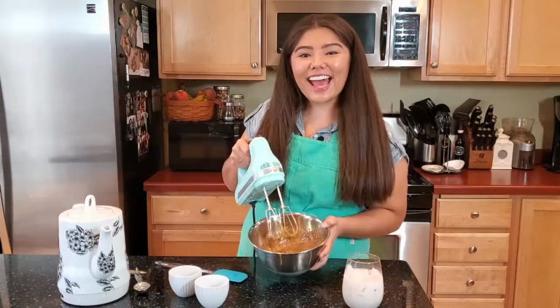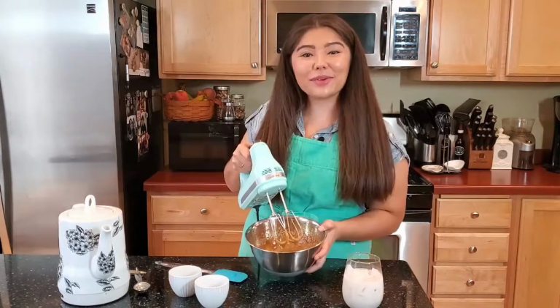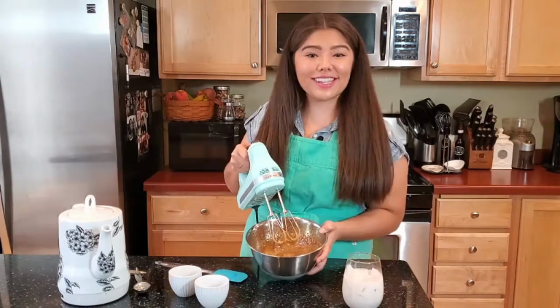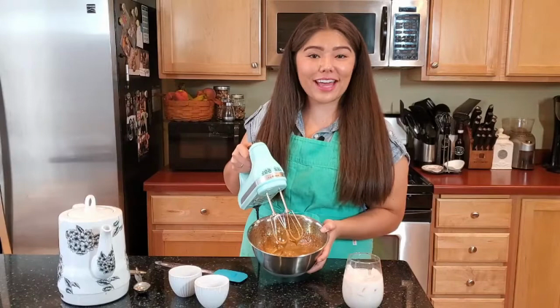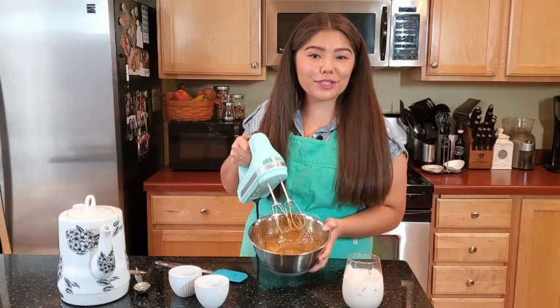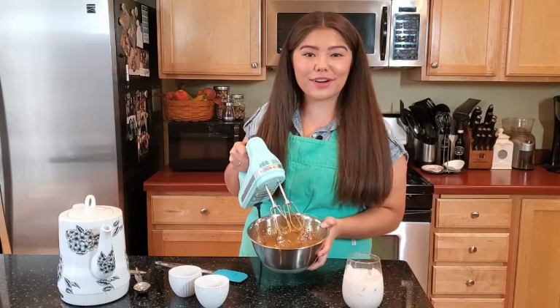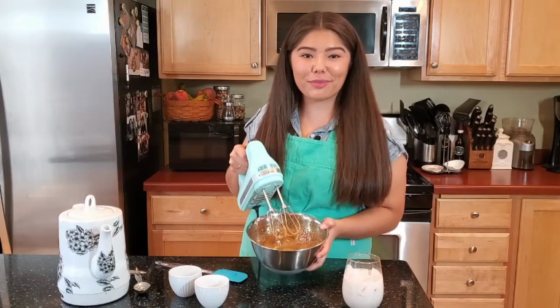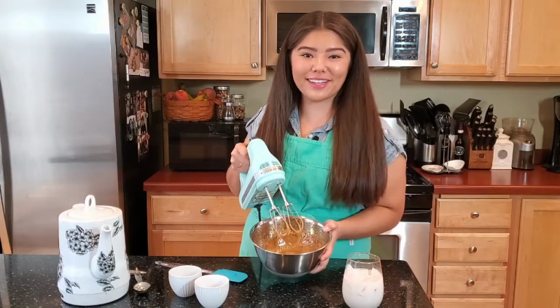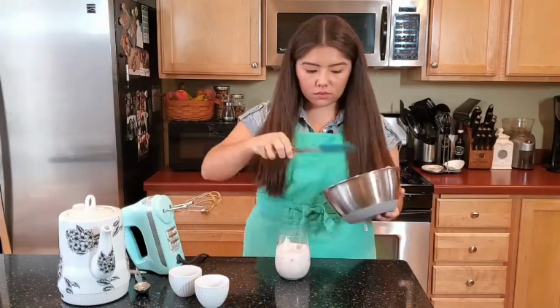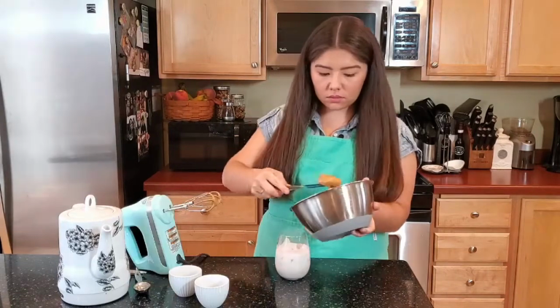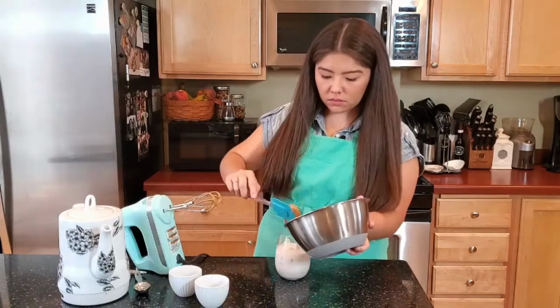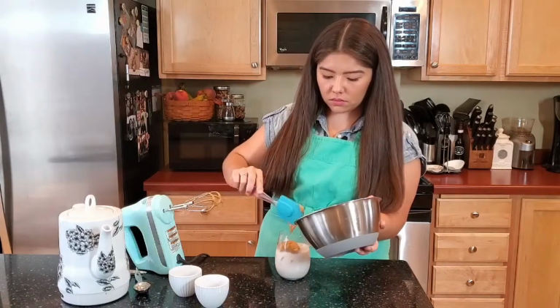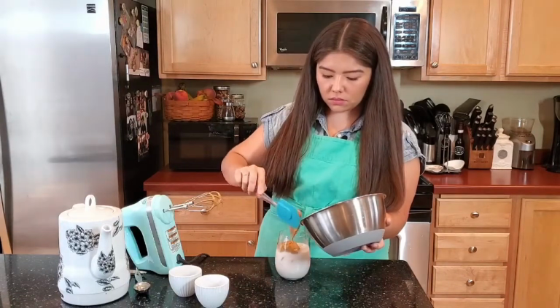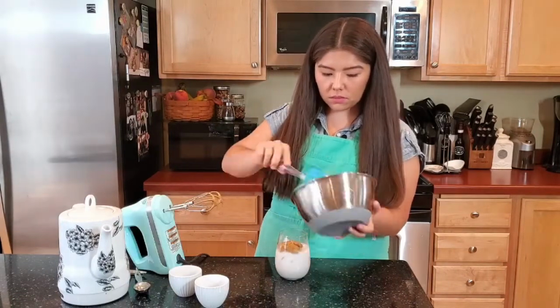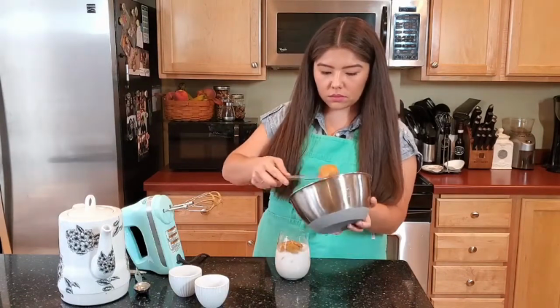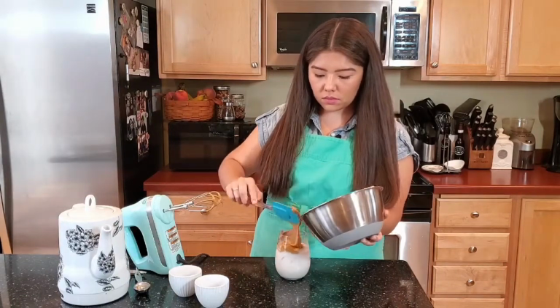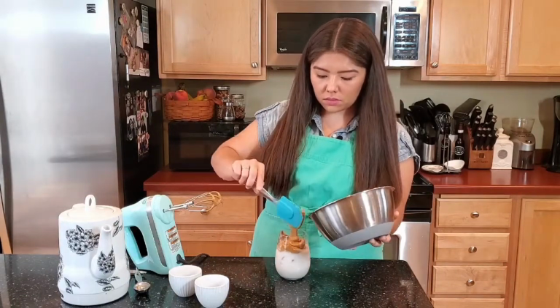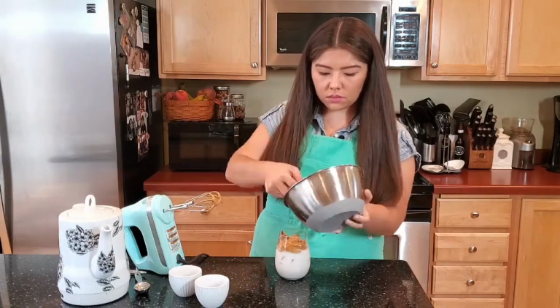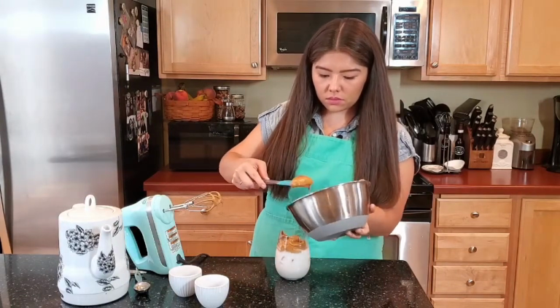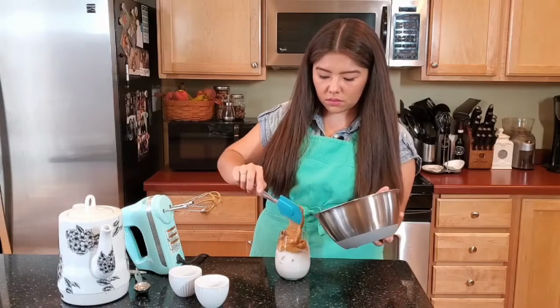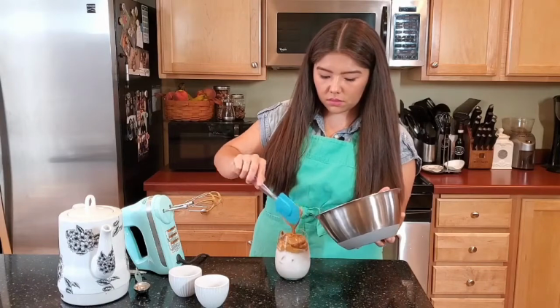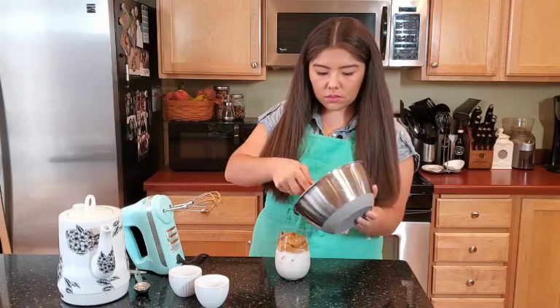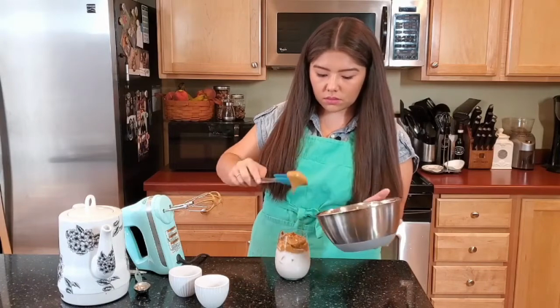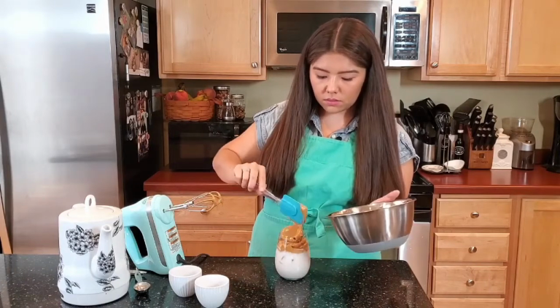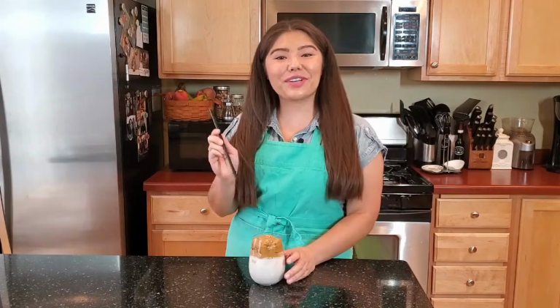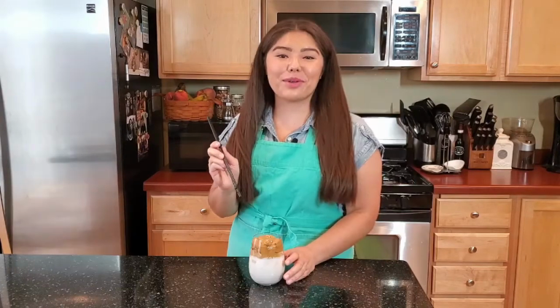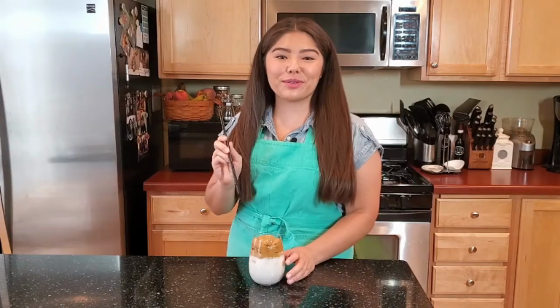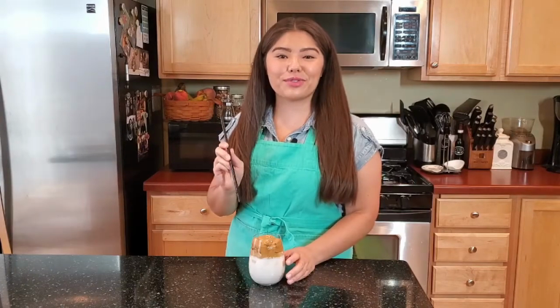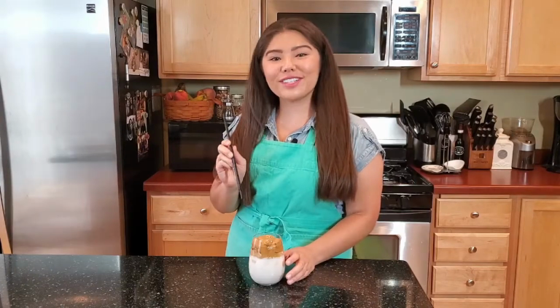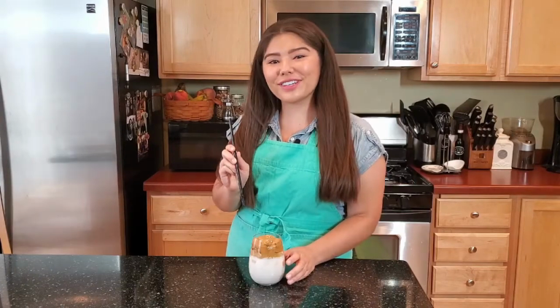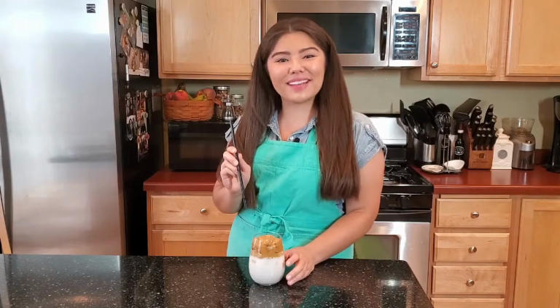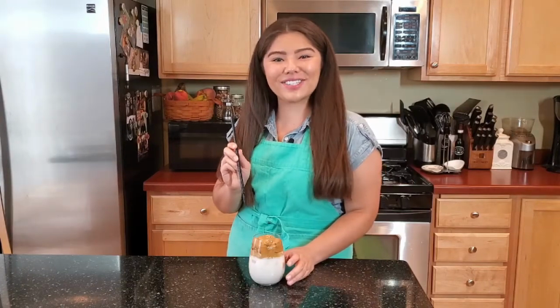Once it's thick like that, we're just going to put it on top of our milk. Then you can grab your reusable straw, stir it up, and enjoy!